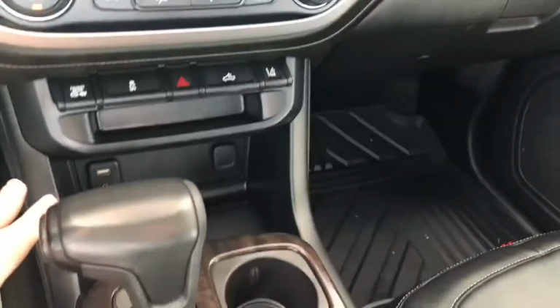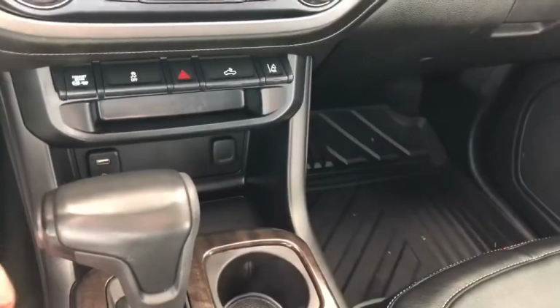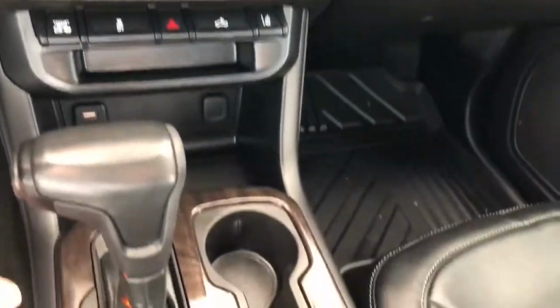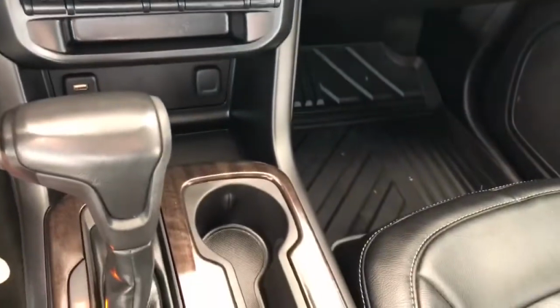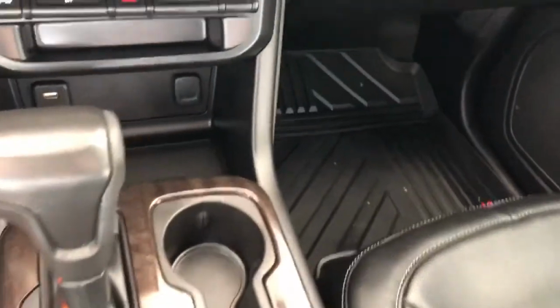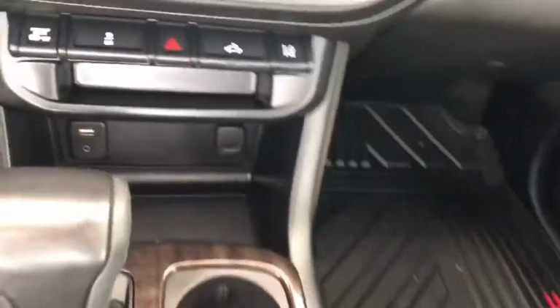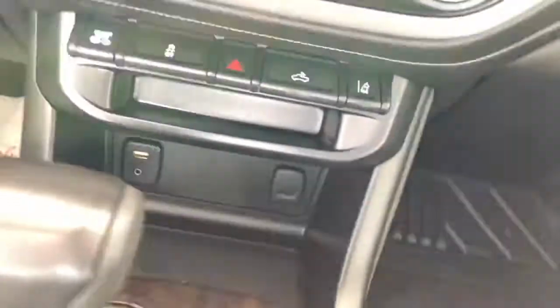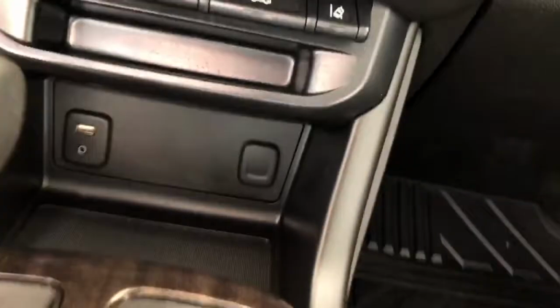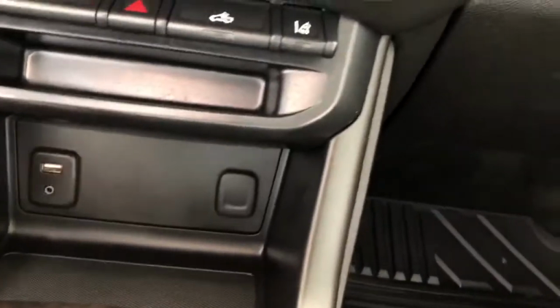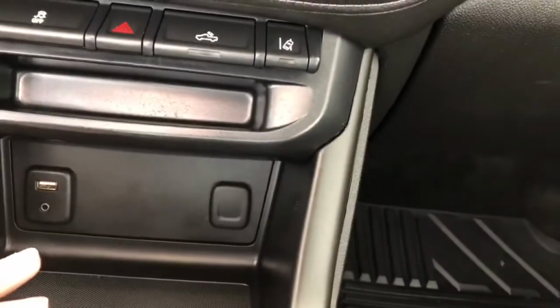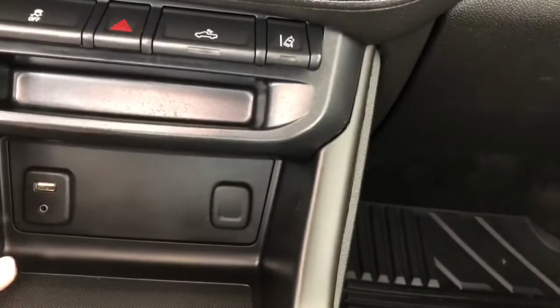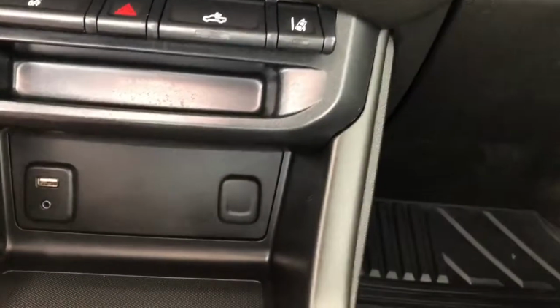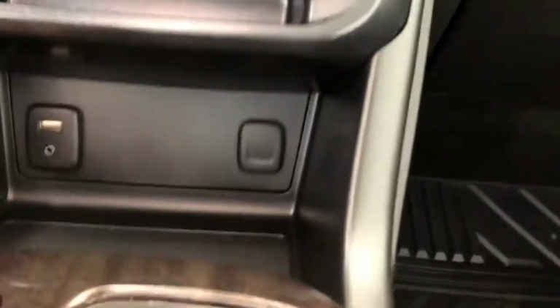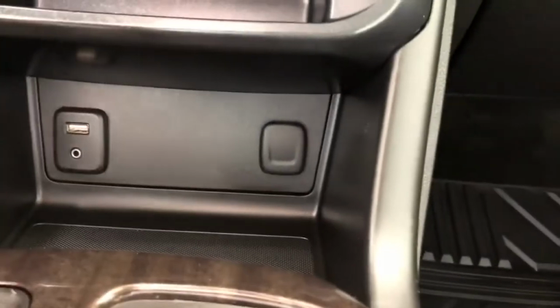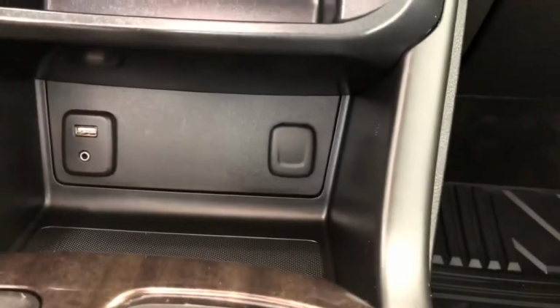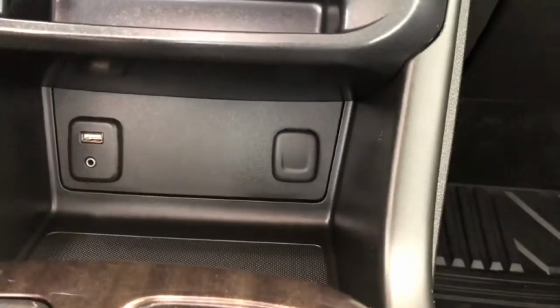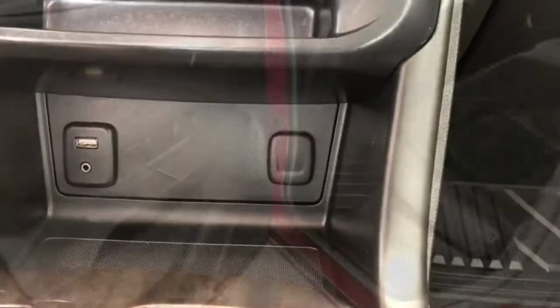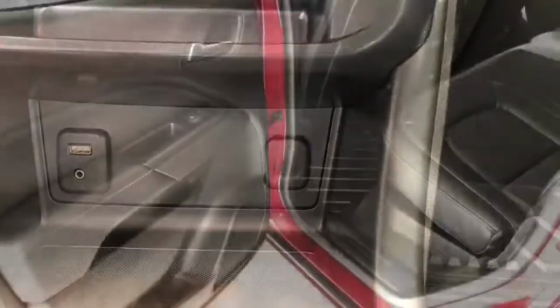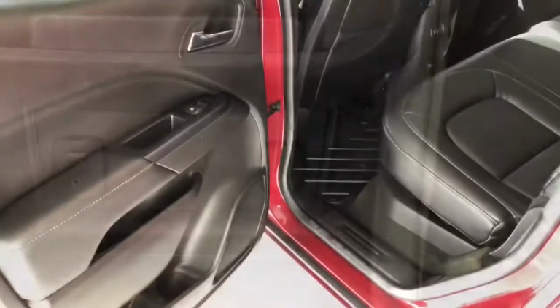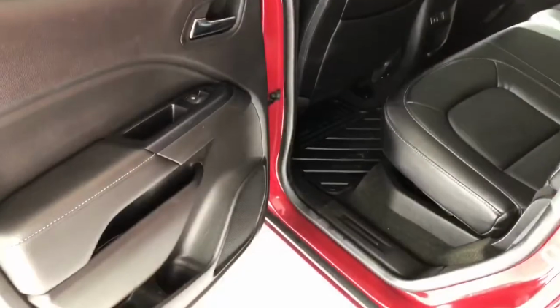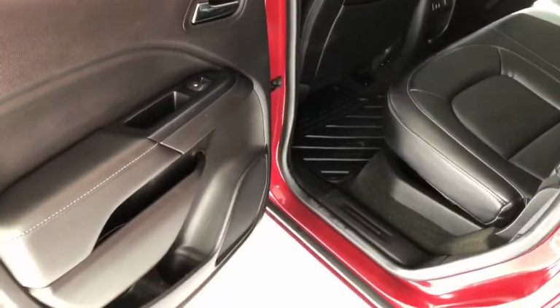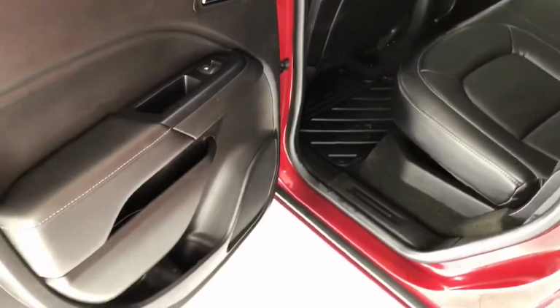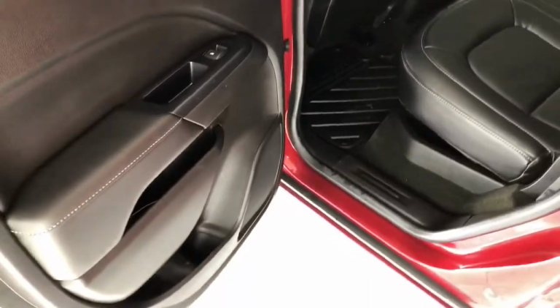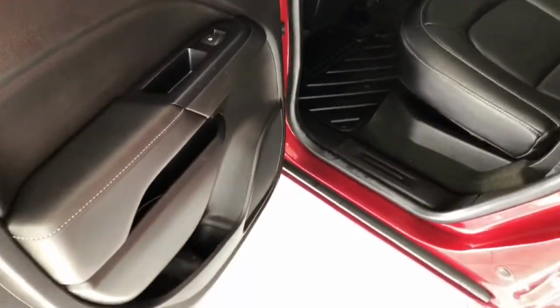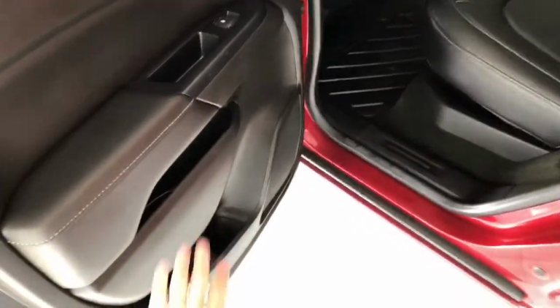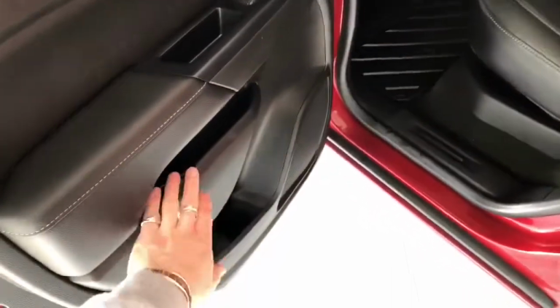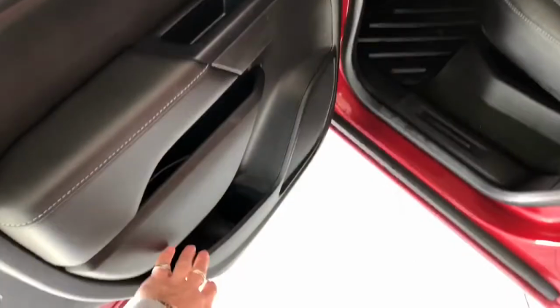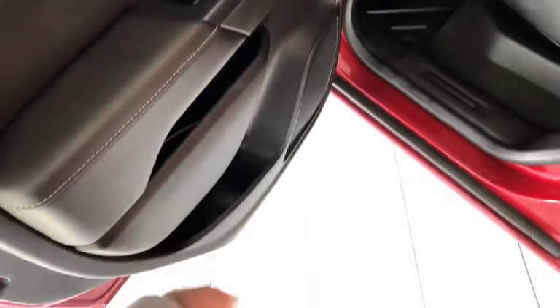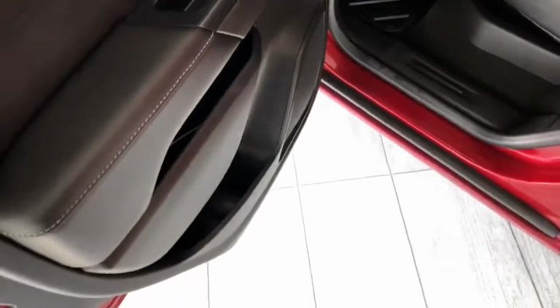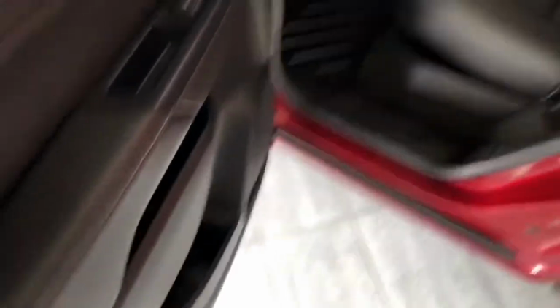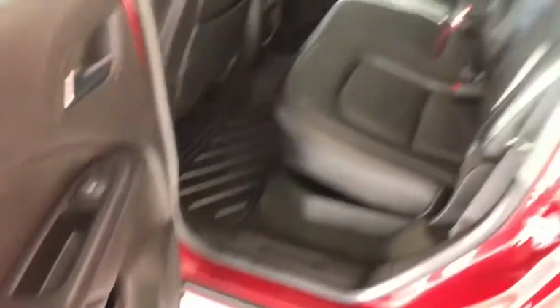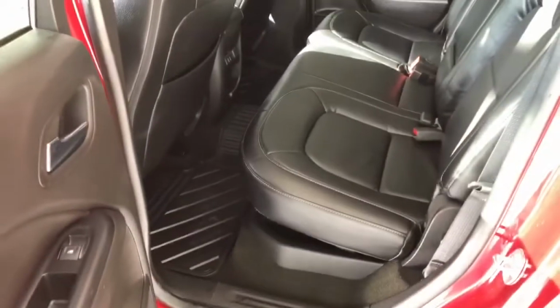You have a little bit of storage along with some cup holders. Inside here you'll find your 12-volt outlet along with your USB and auxiliary inputs.